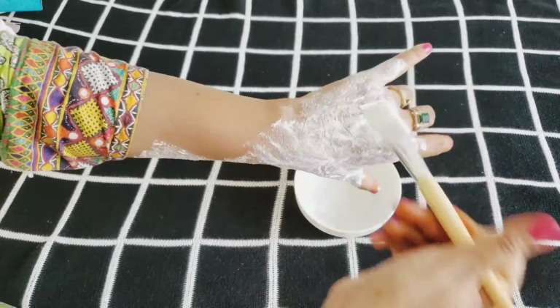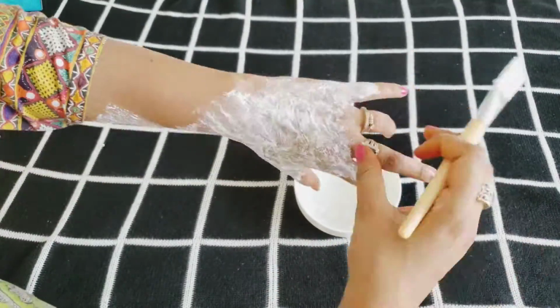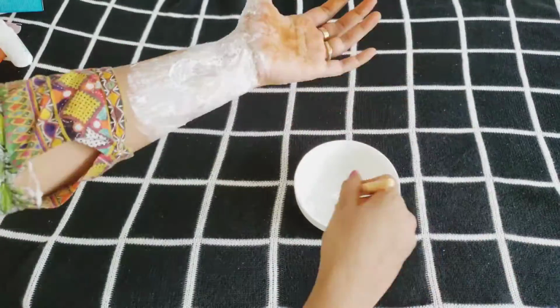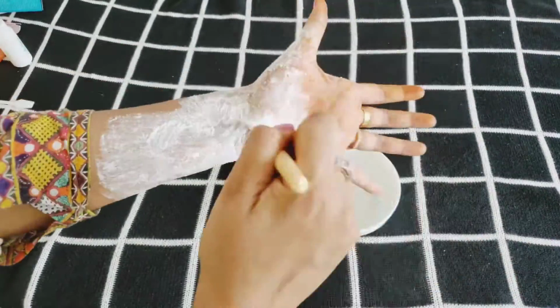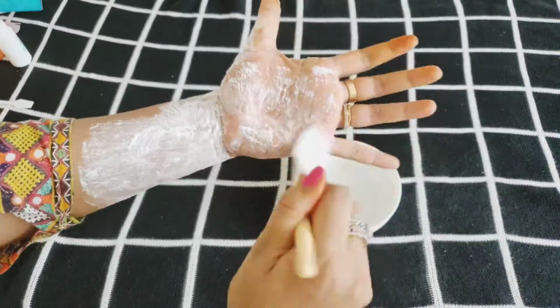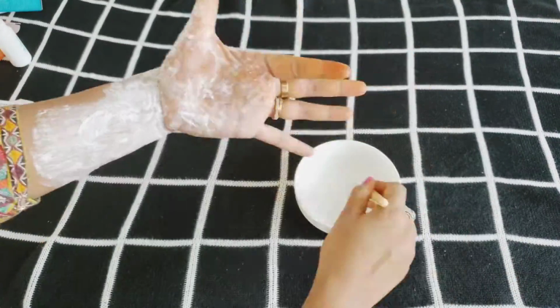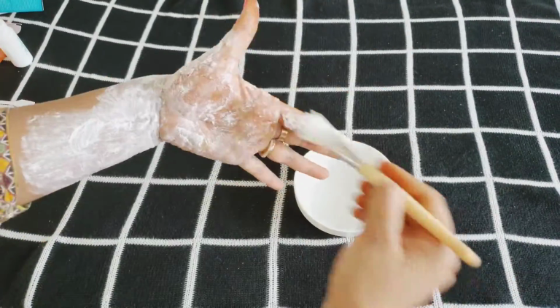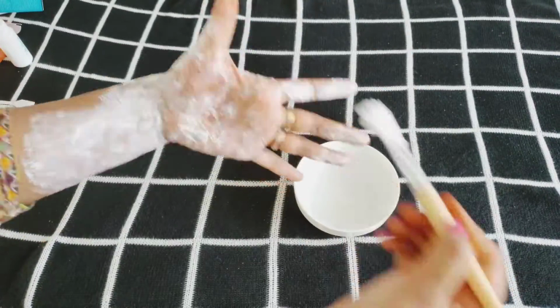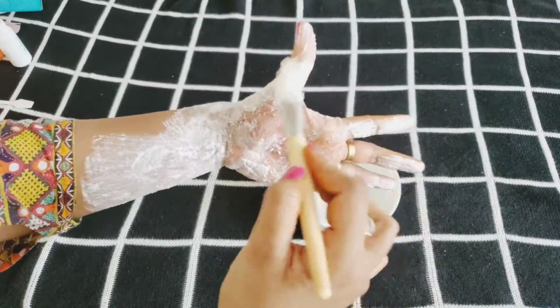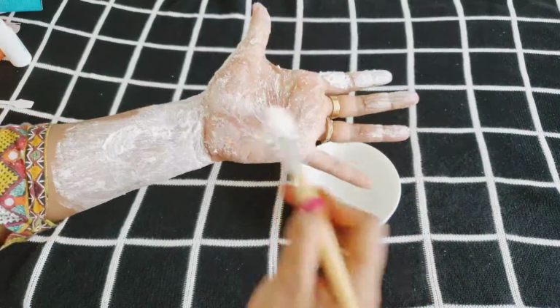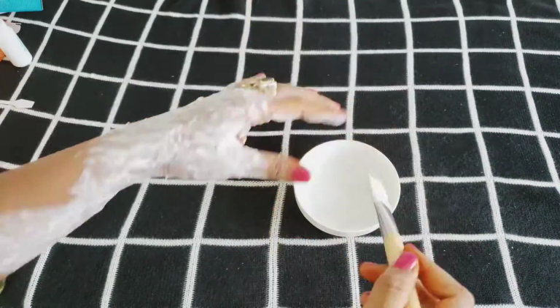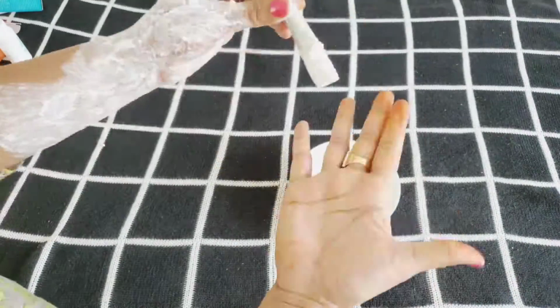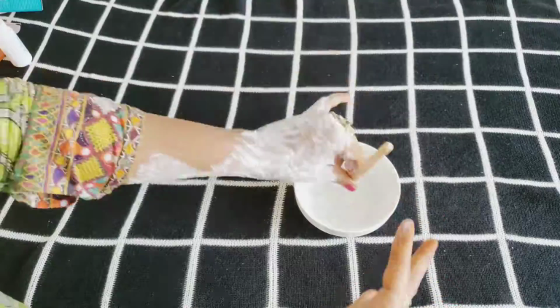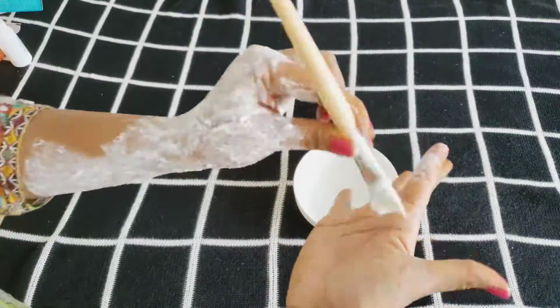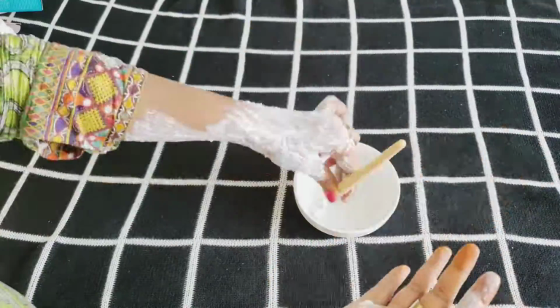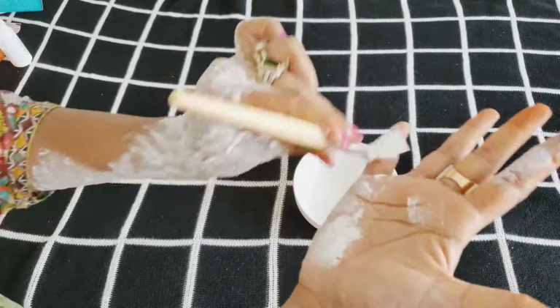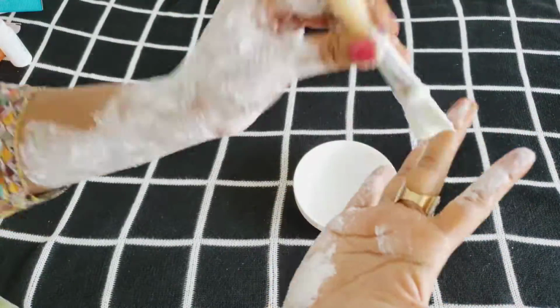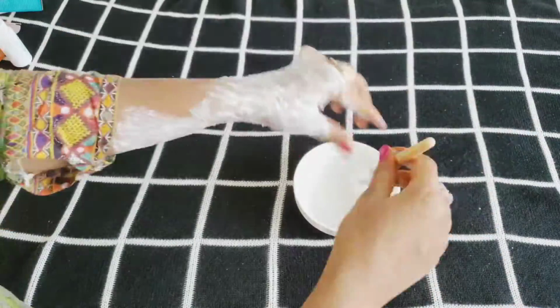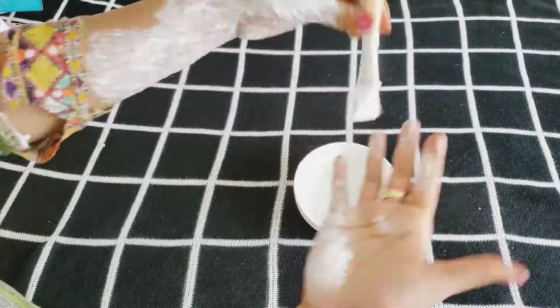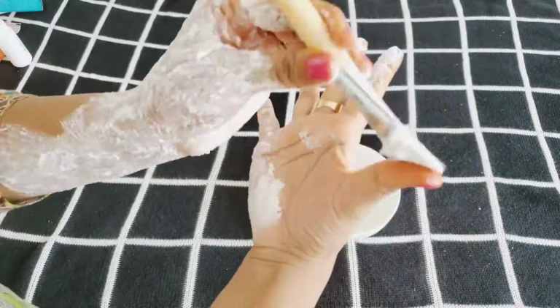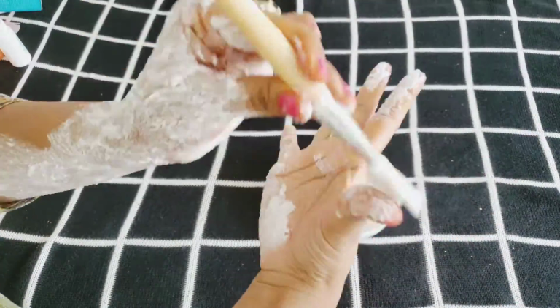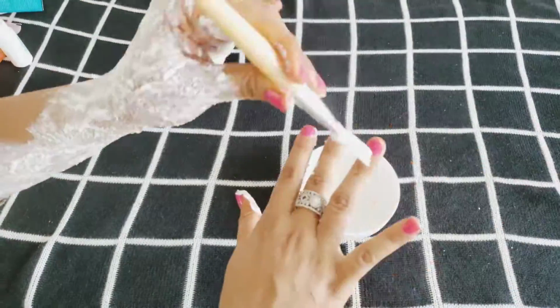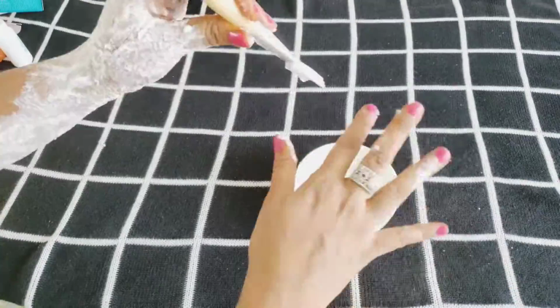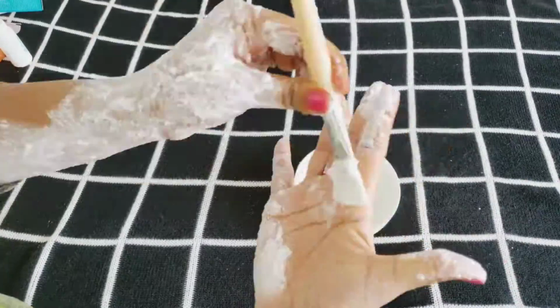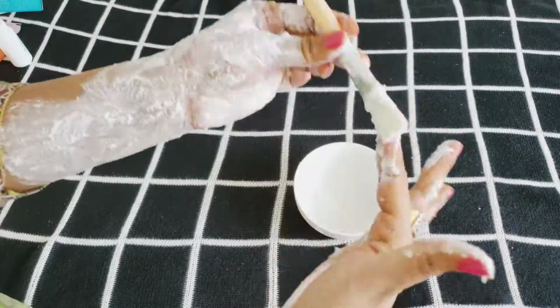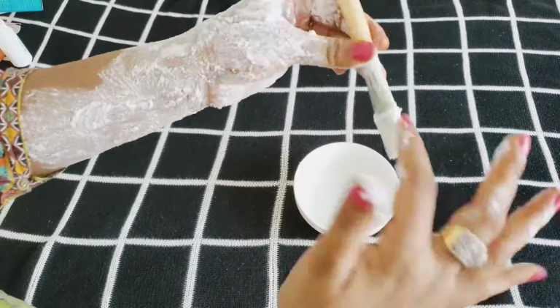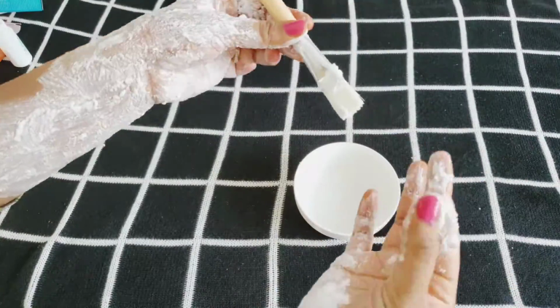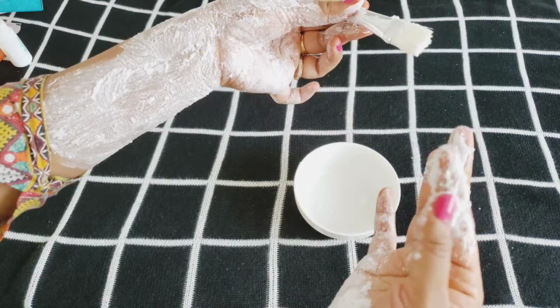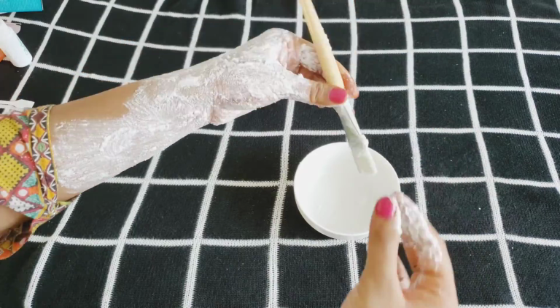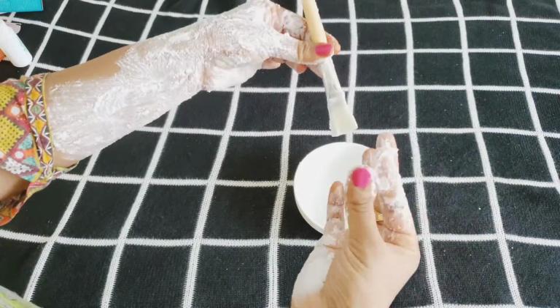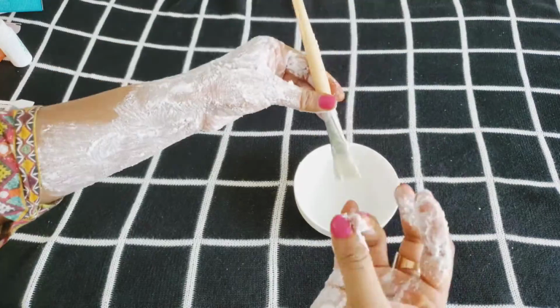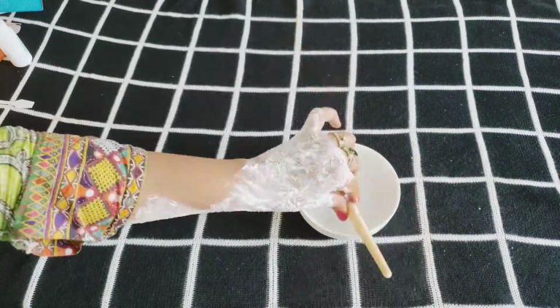Get a regular bleach and blend it according to directions, then apply on henna stains and allow it to dry.